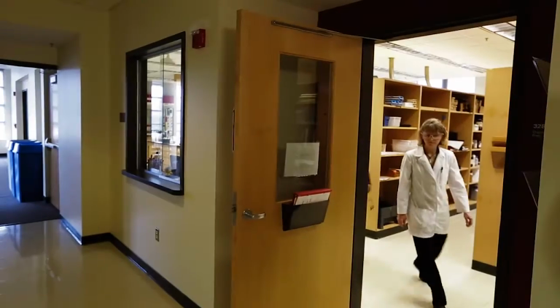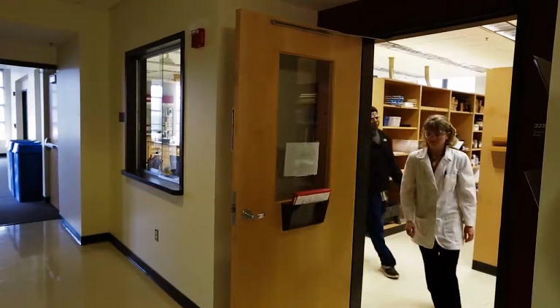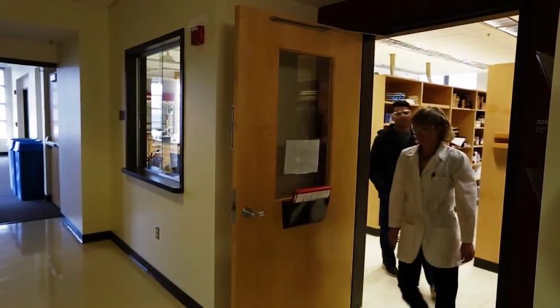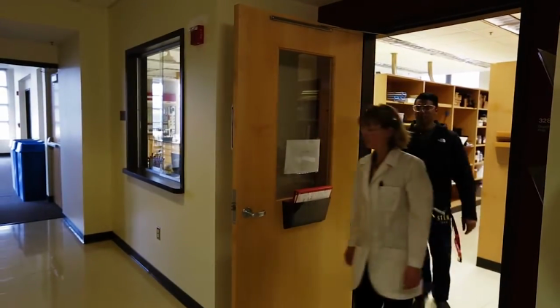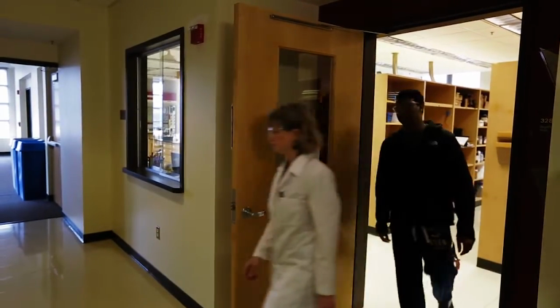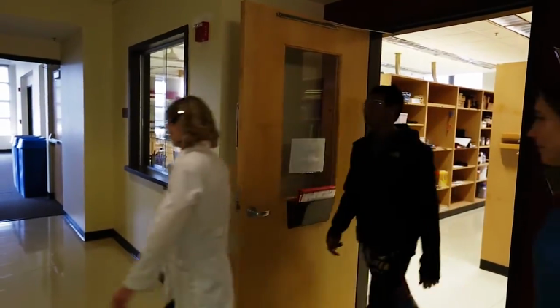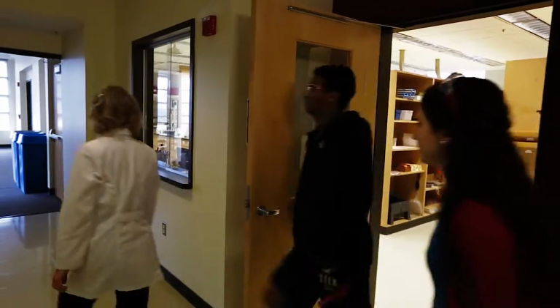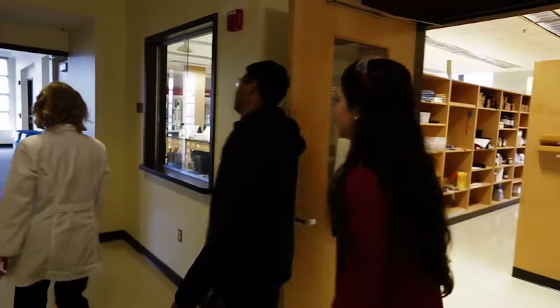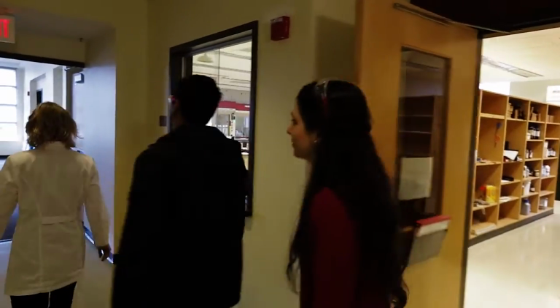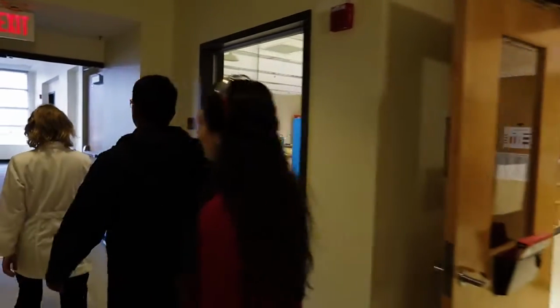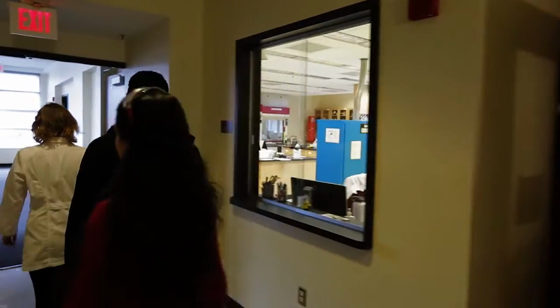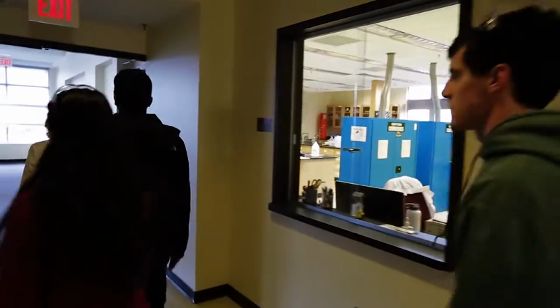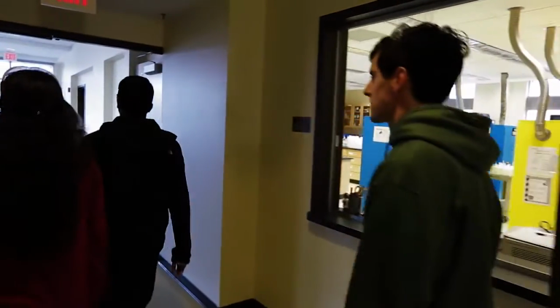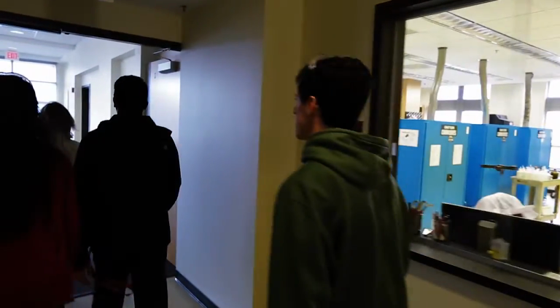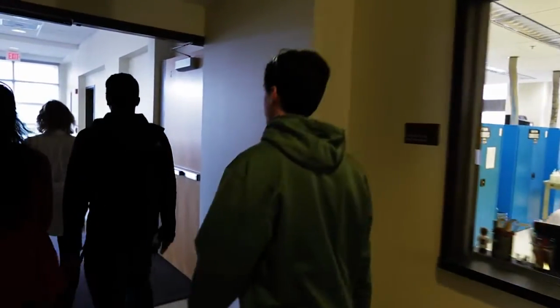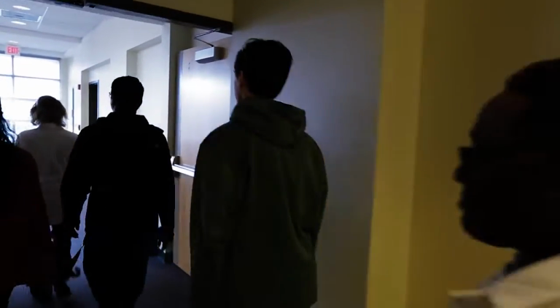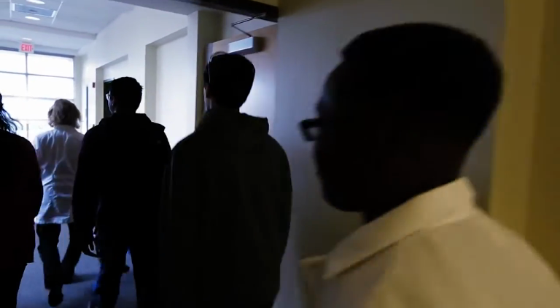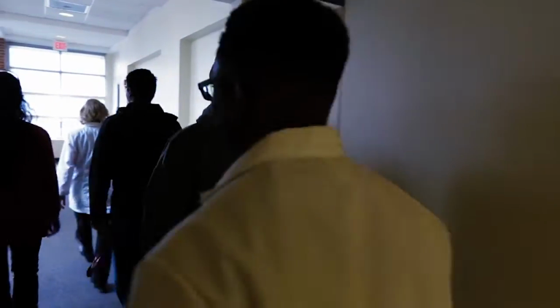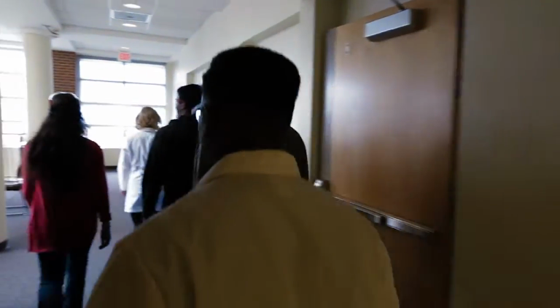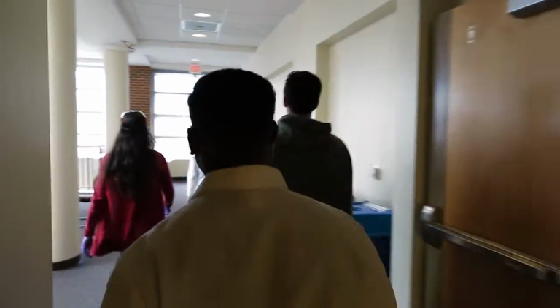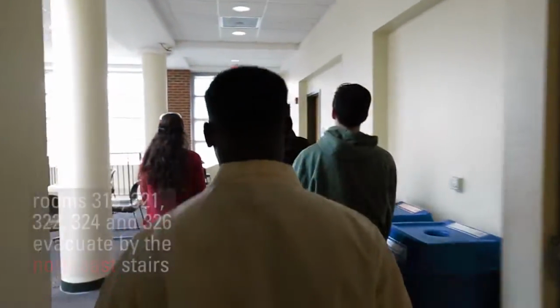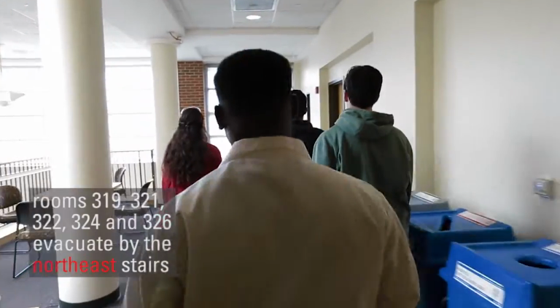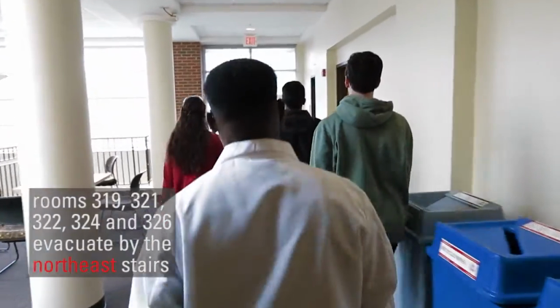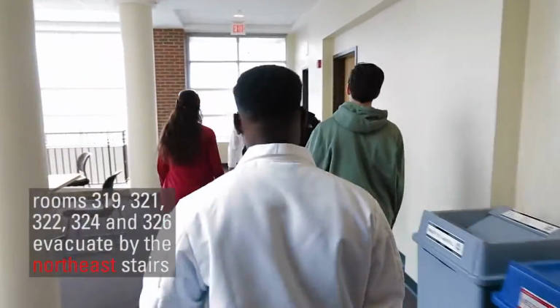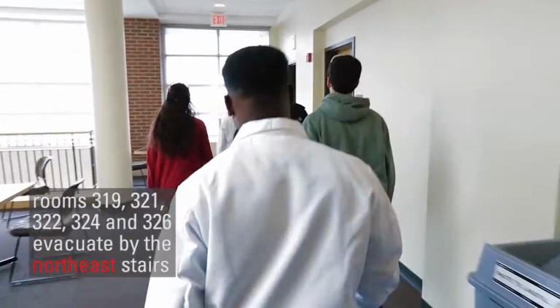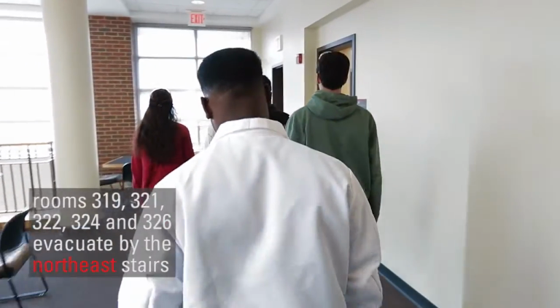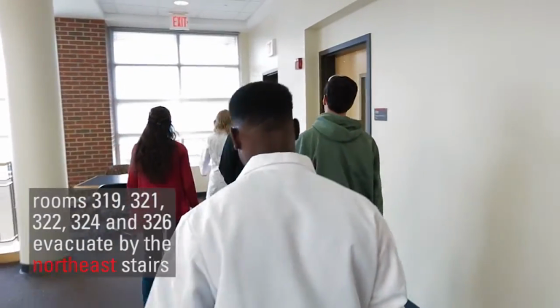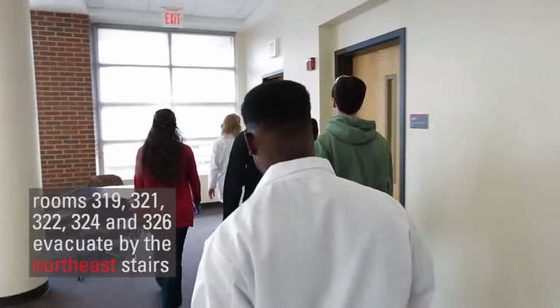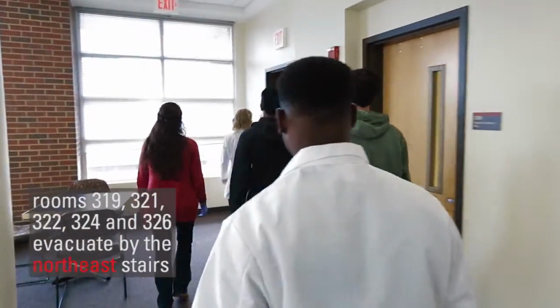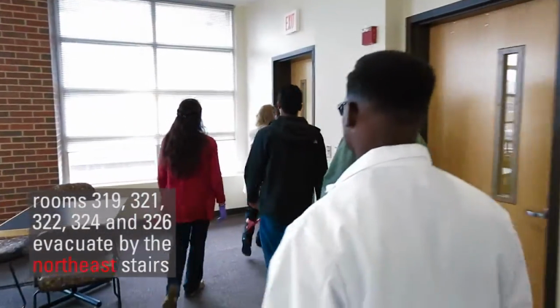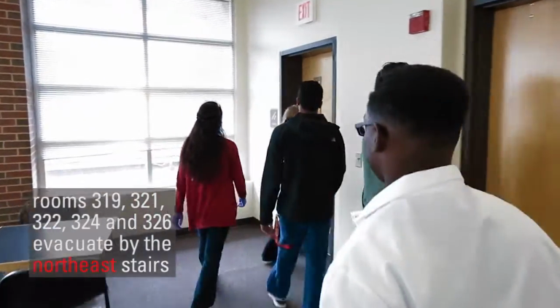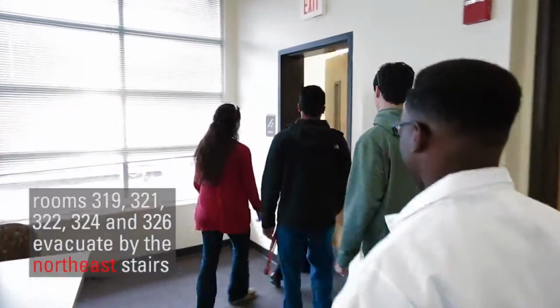Rooms 319, 321, 322, 324, and 326 evacuate through the northeast stairwell, located on the same side of the building as the stock room.